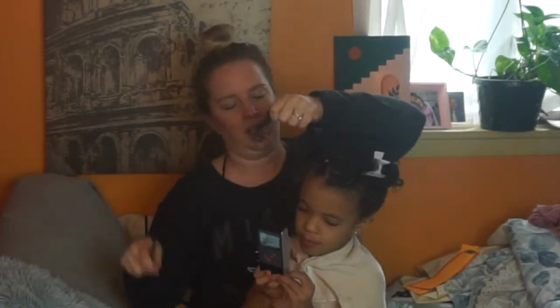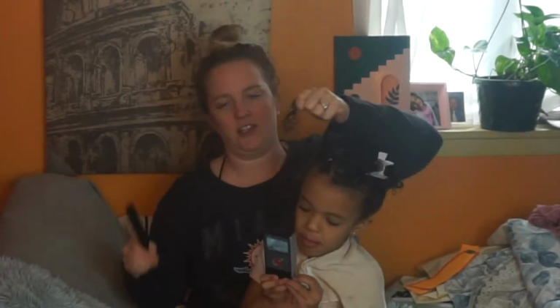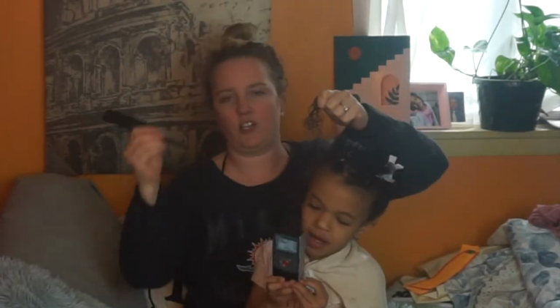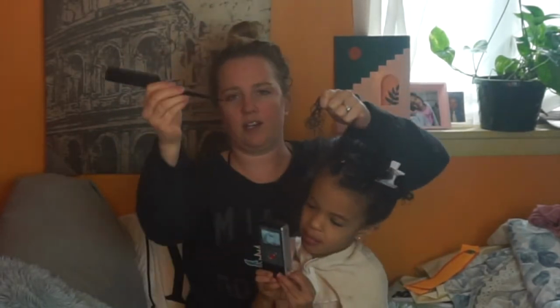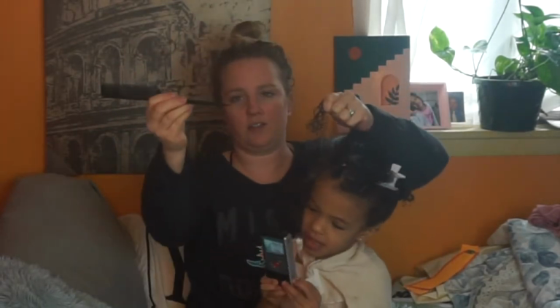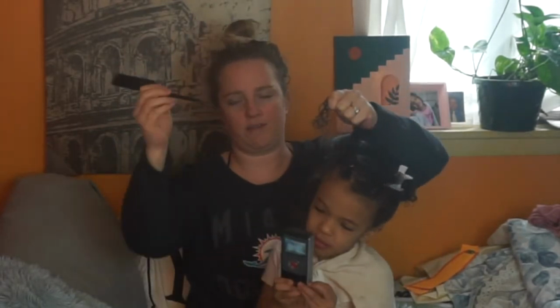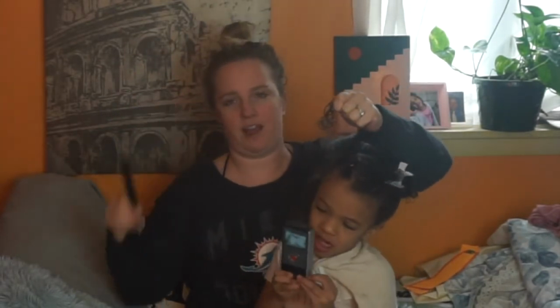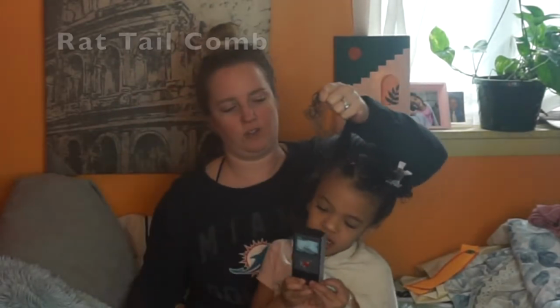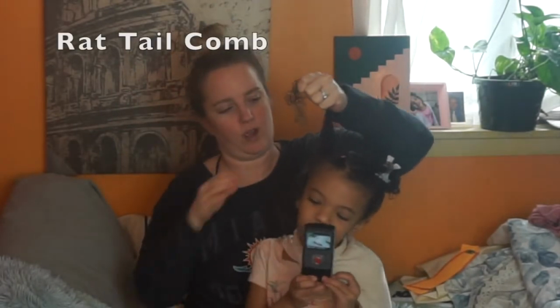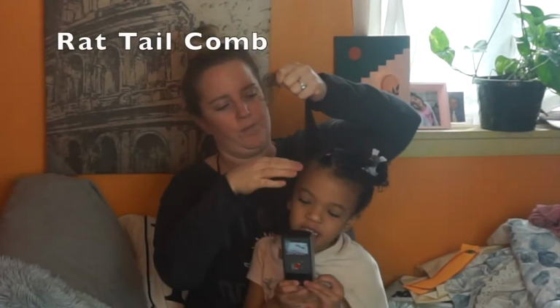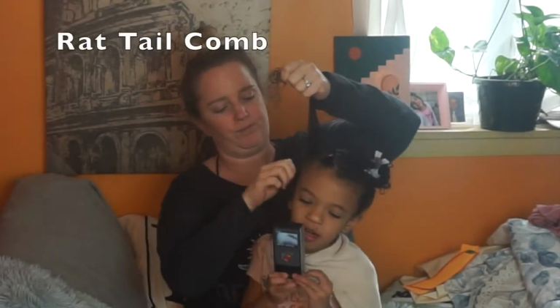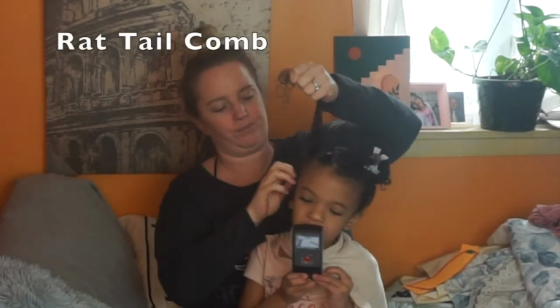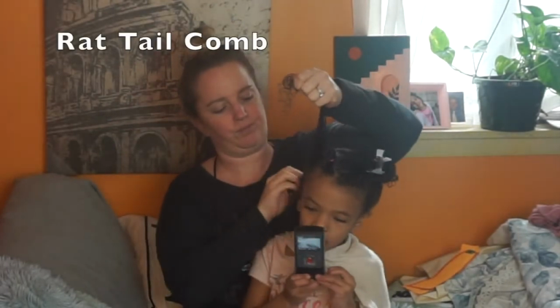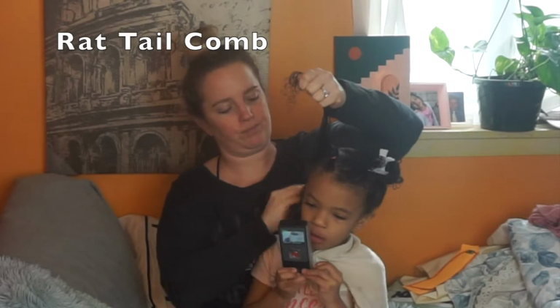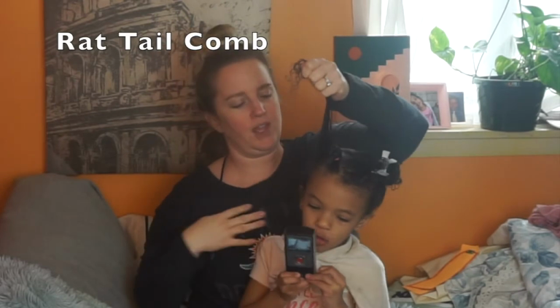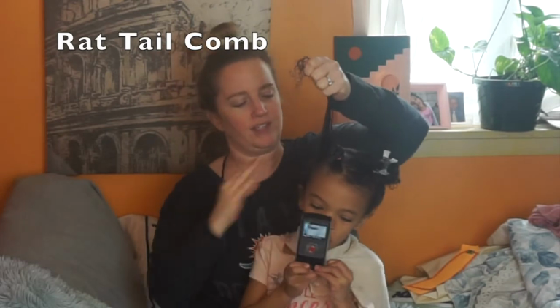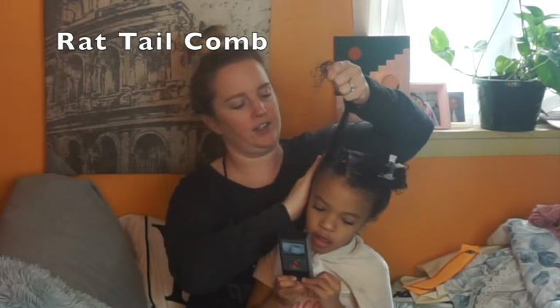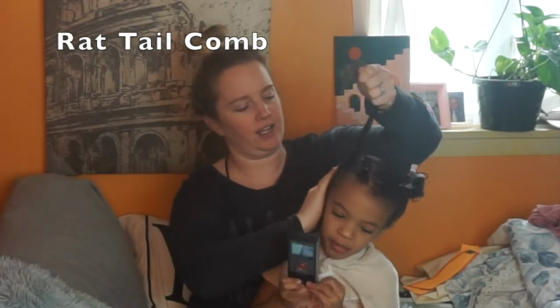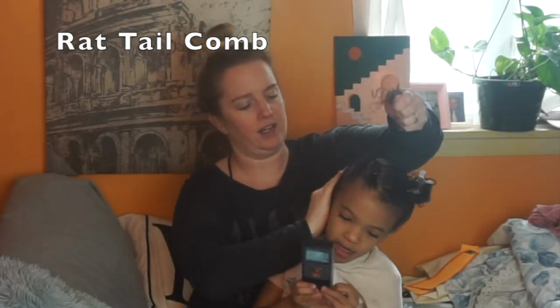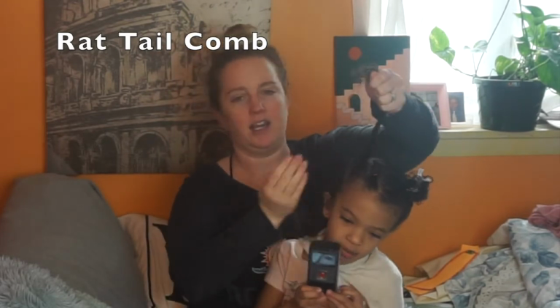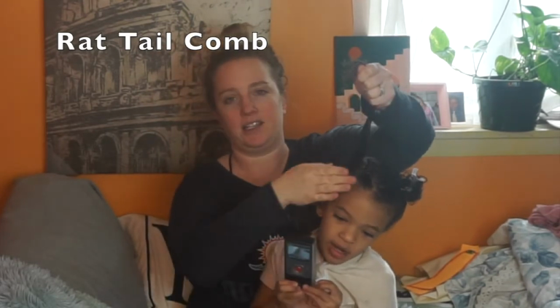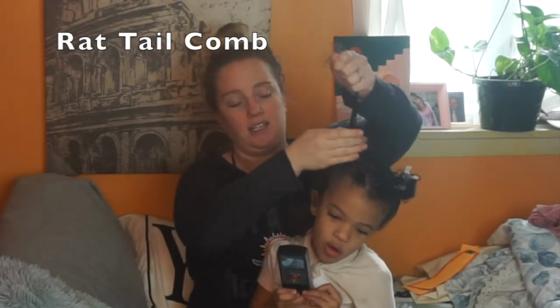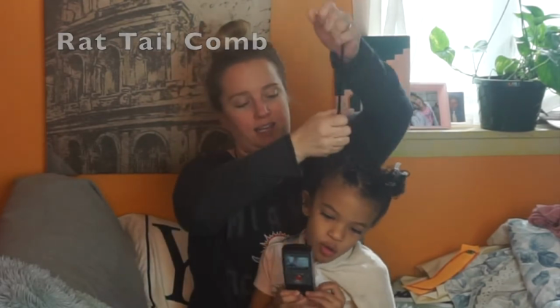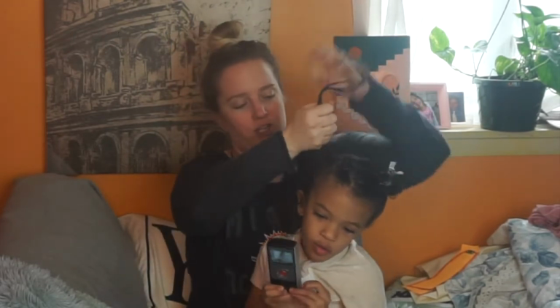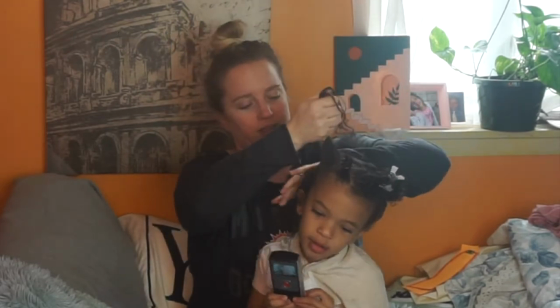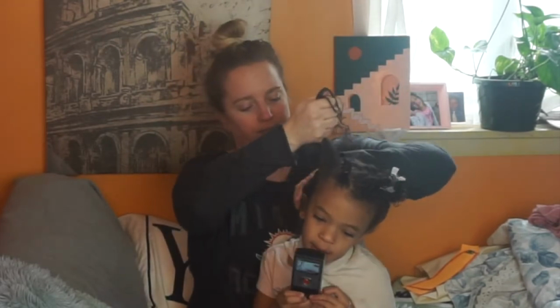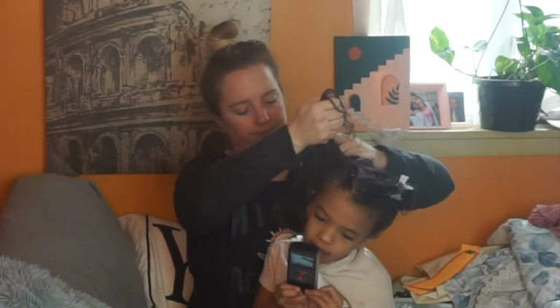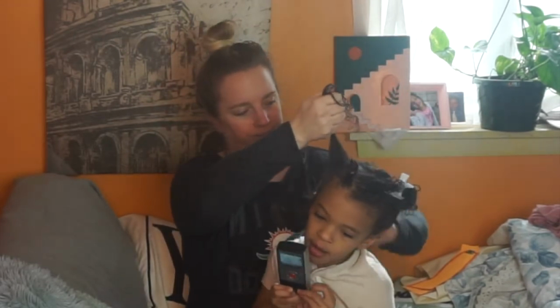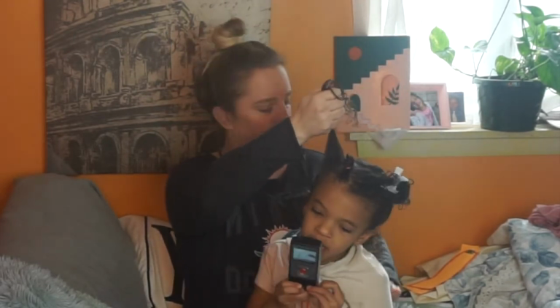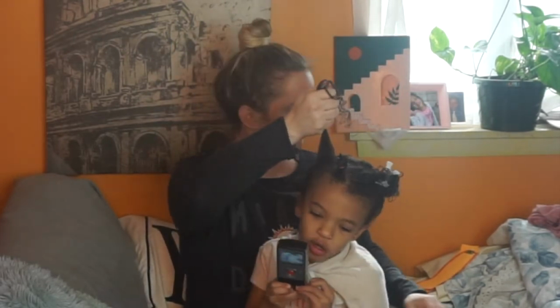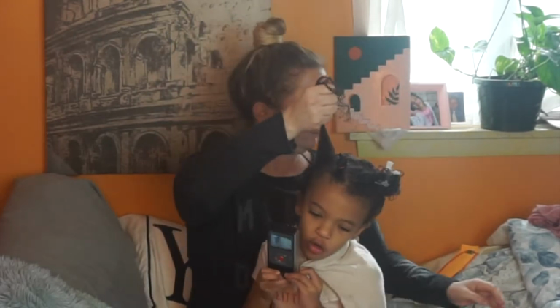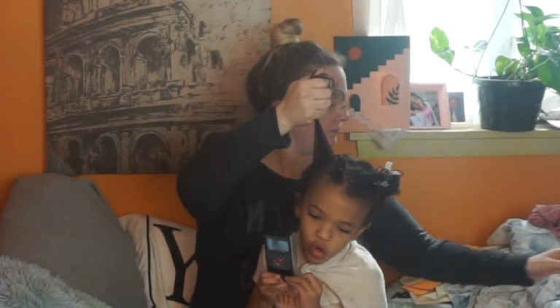Use the fine tooth comb and that's how you'll get nice clean sections.